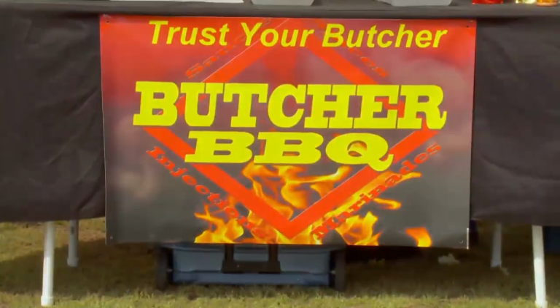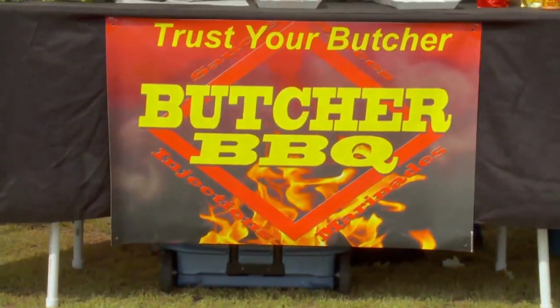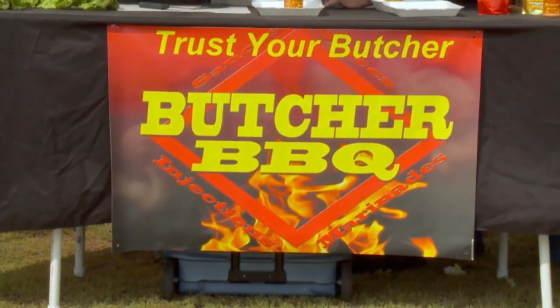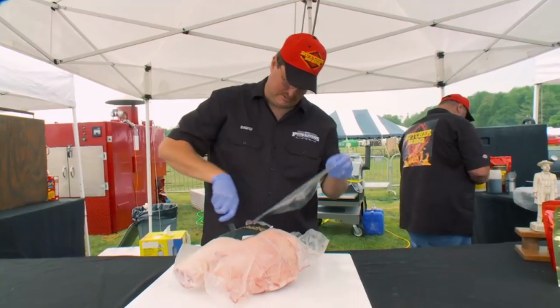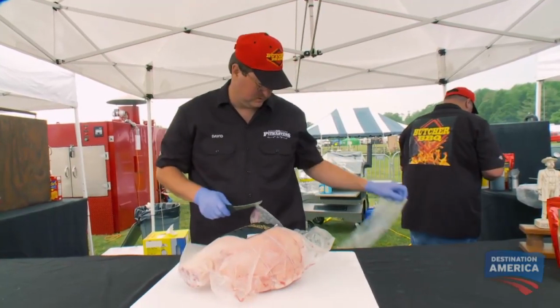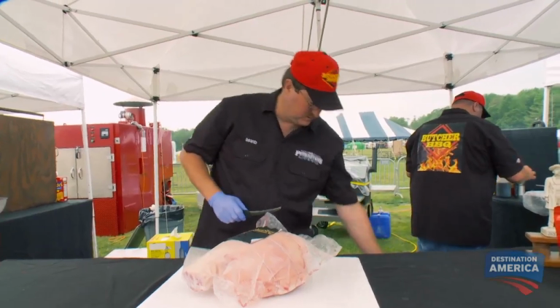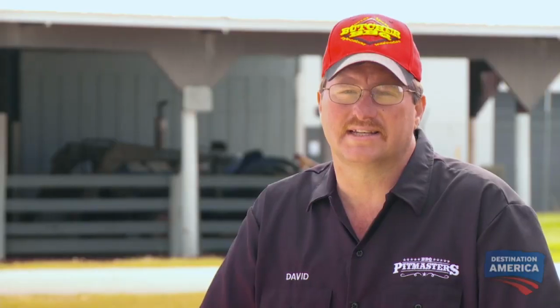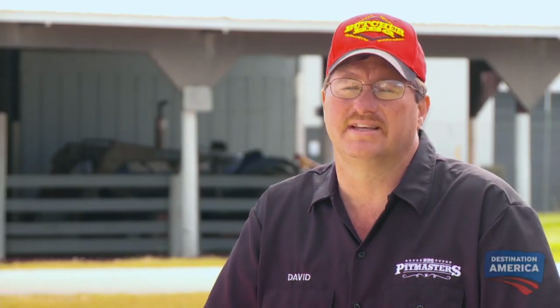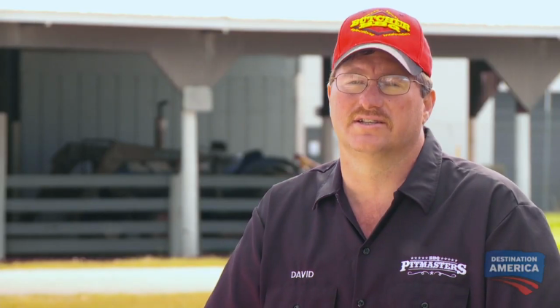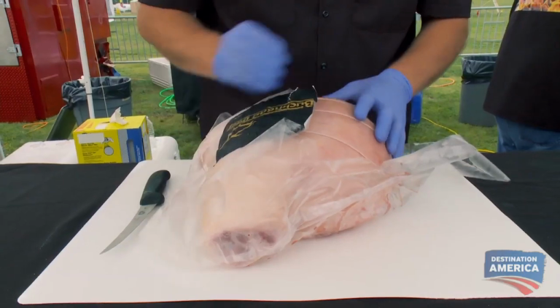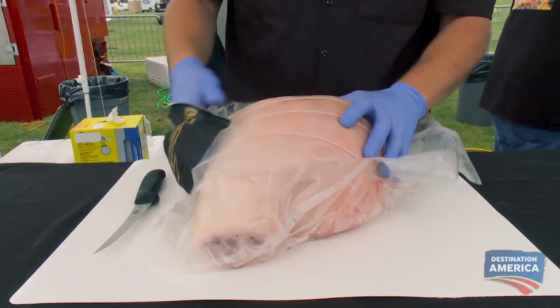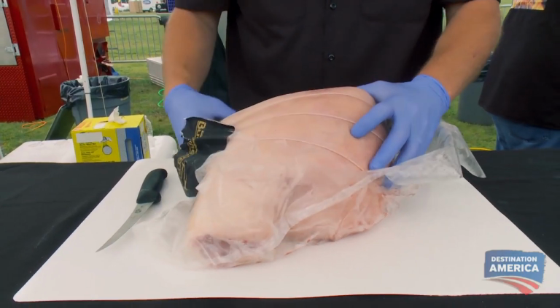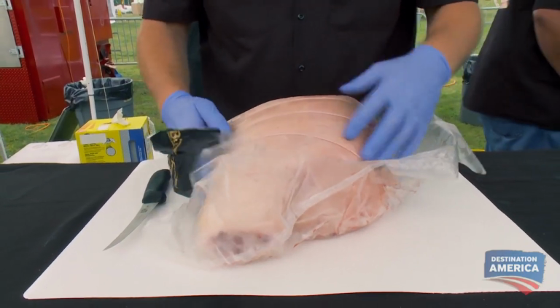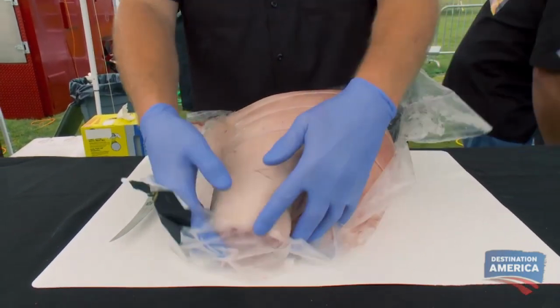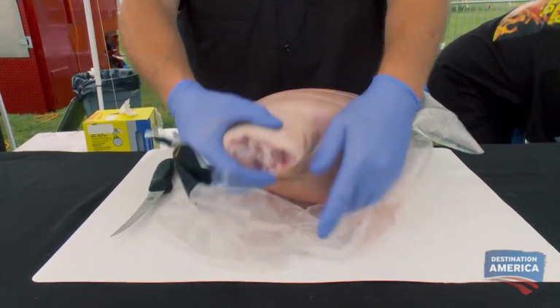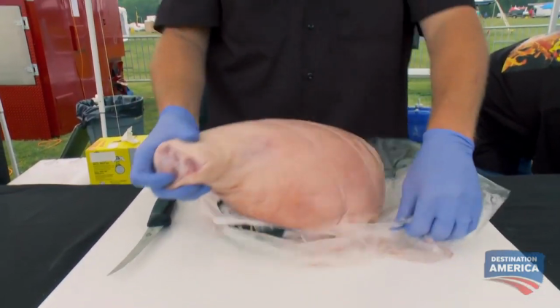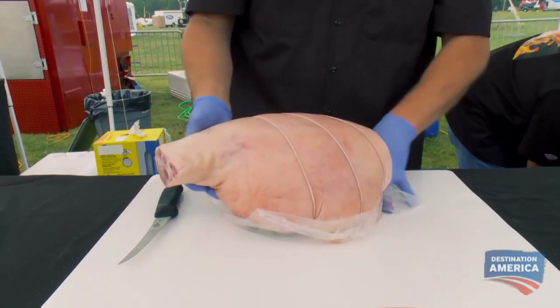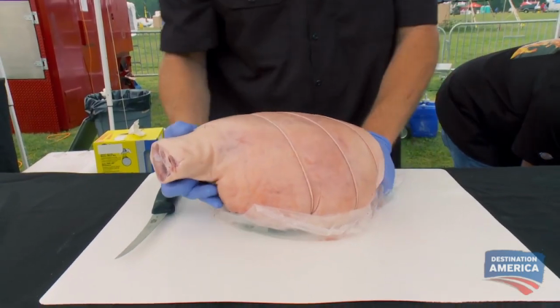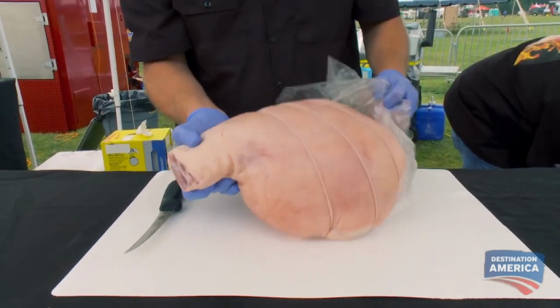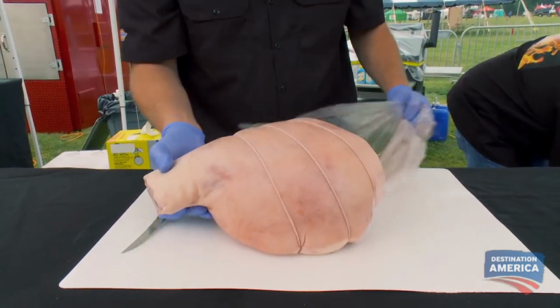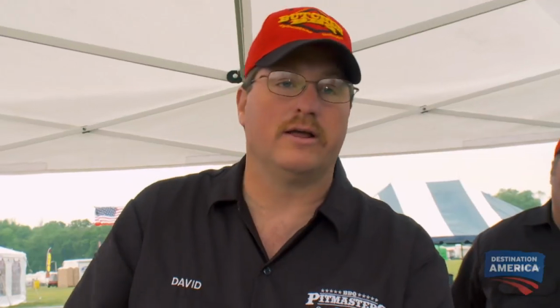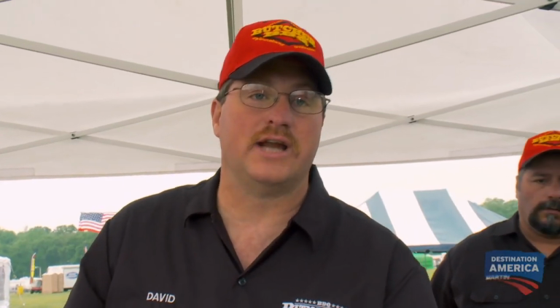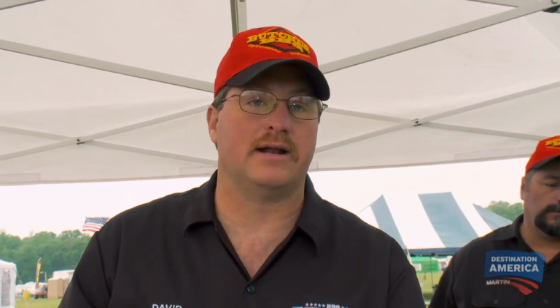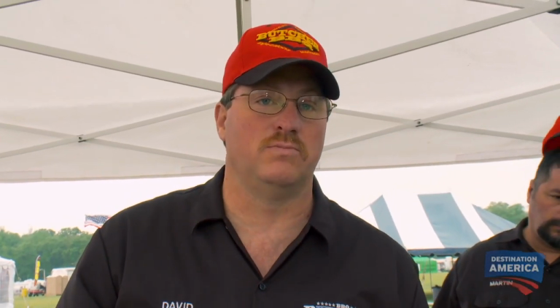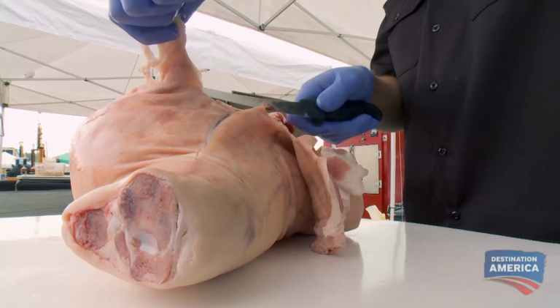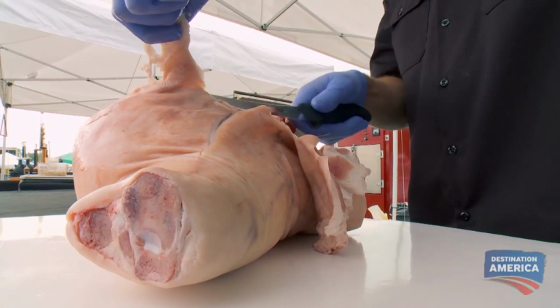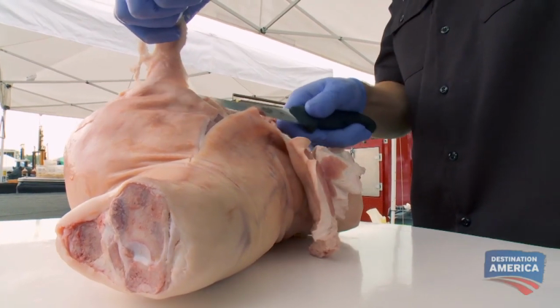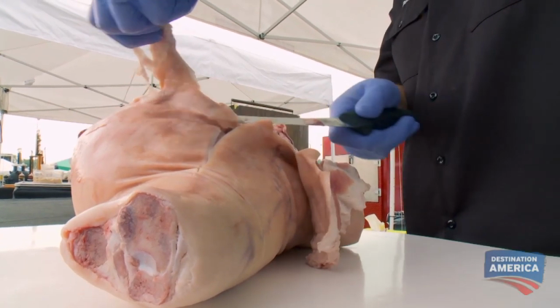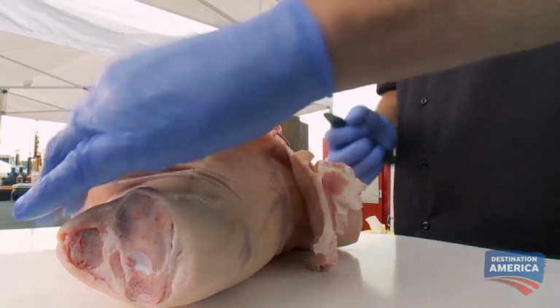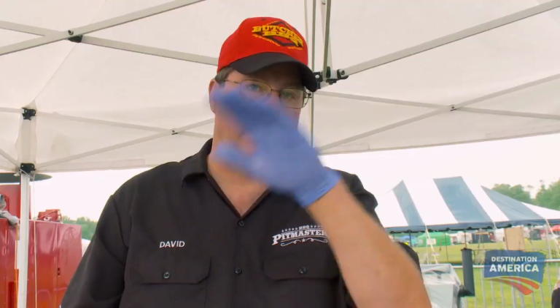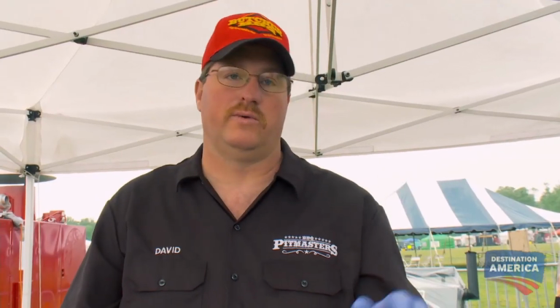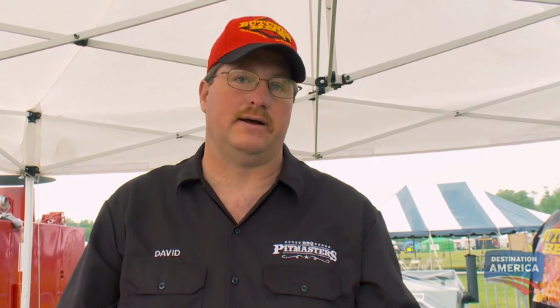Let's get started on the ham. I'm gonna make the best ham these judges have ever tasted. I cook hundreds of pounds of ham a week in the butcher shop, so we already understand how to make this moist. I'm gonna bone it out so I can get flavor all the way around.